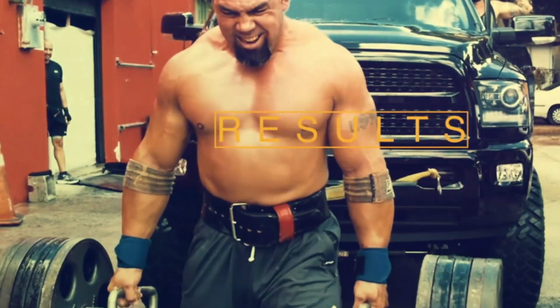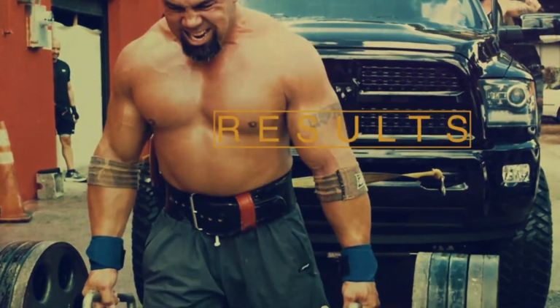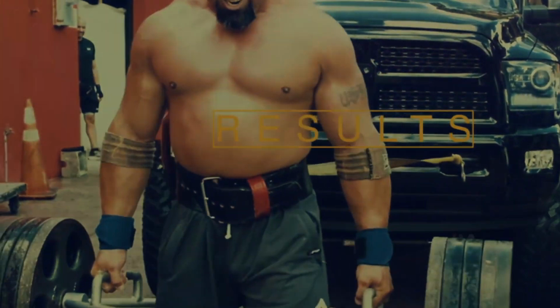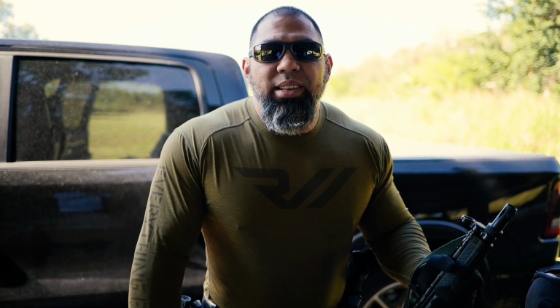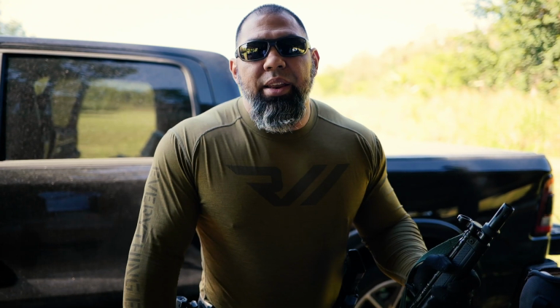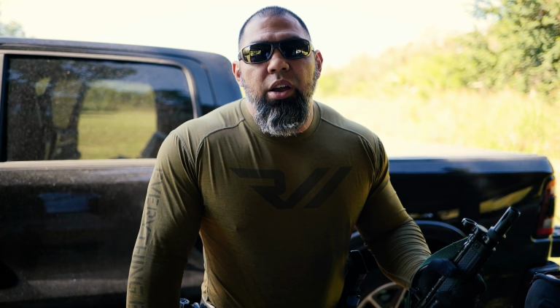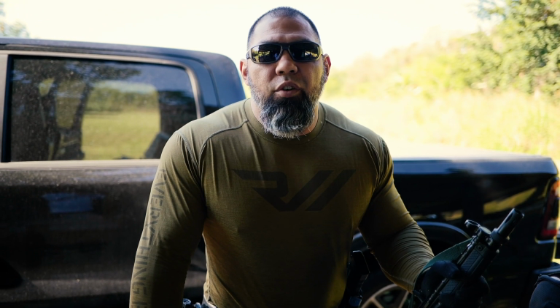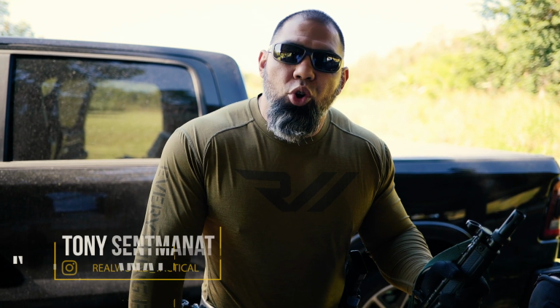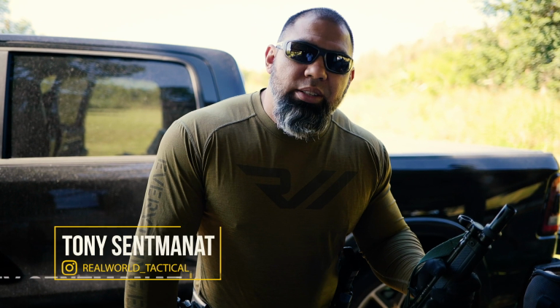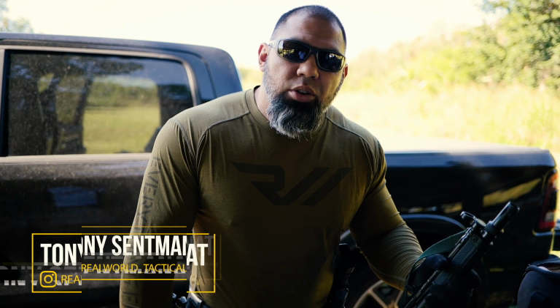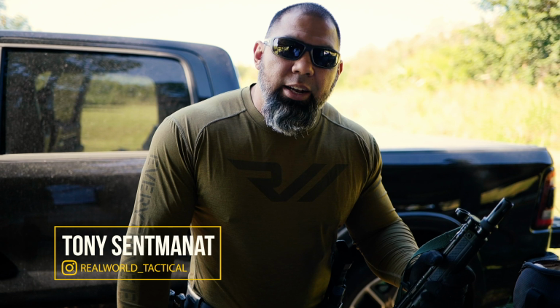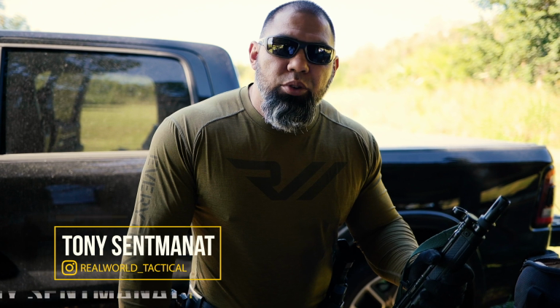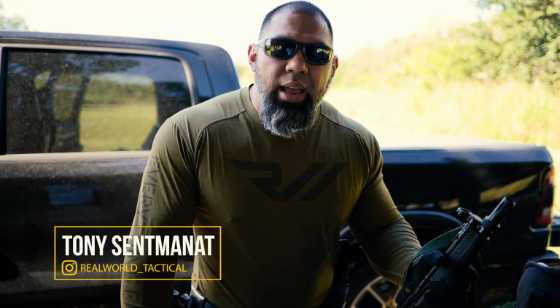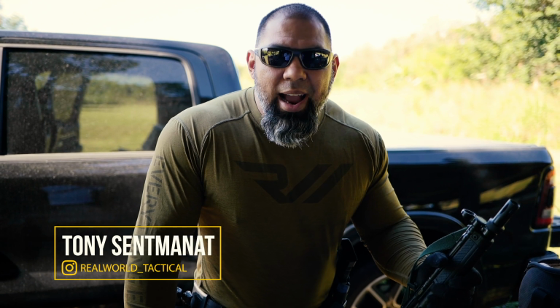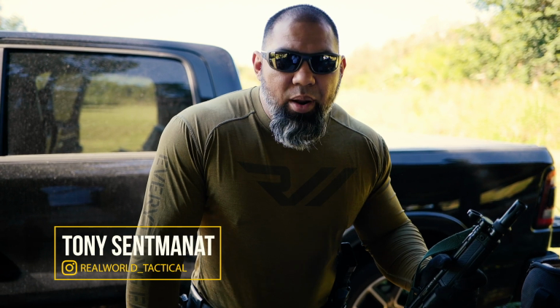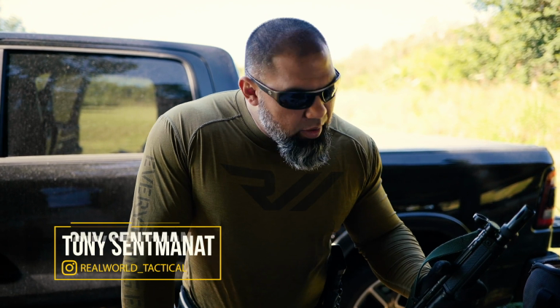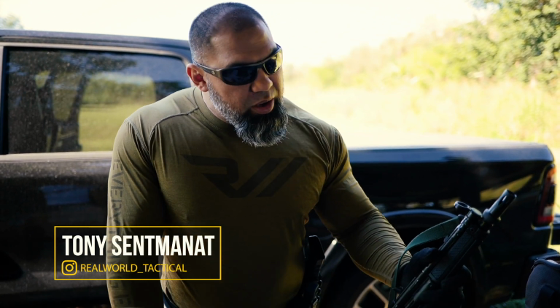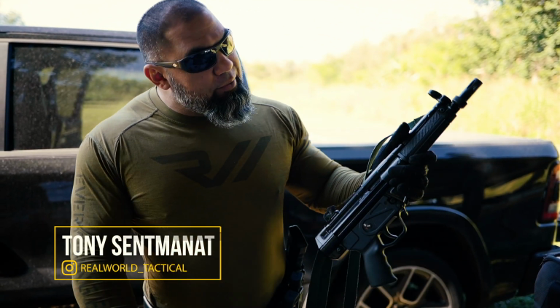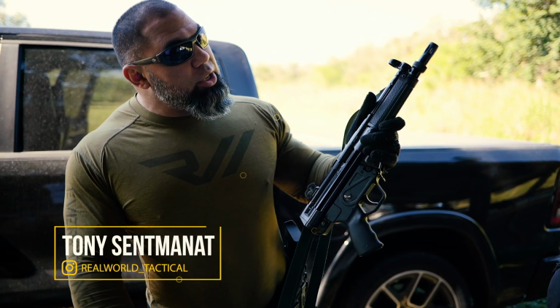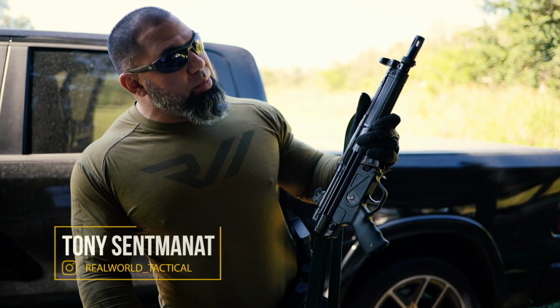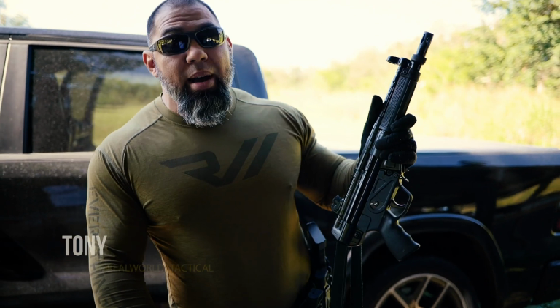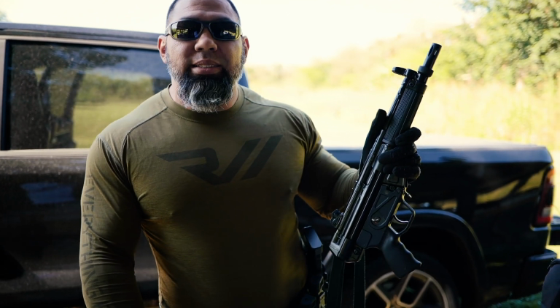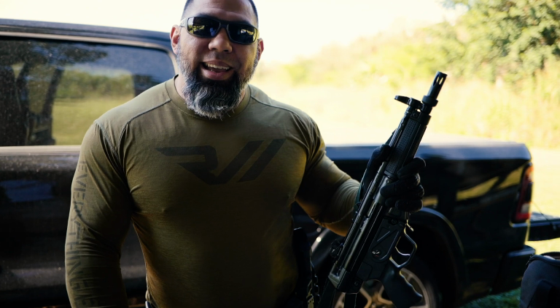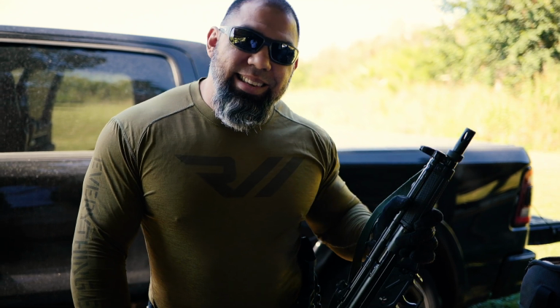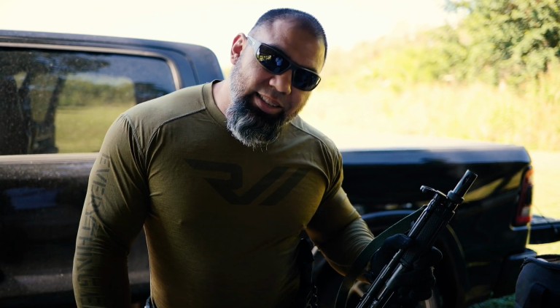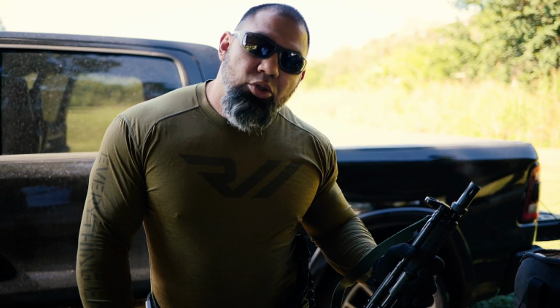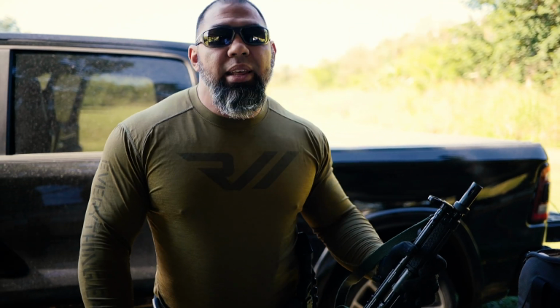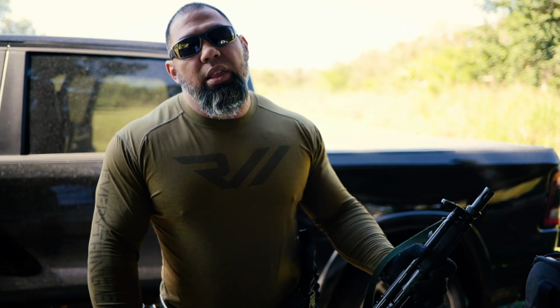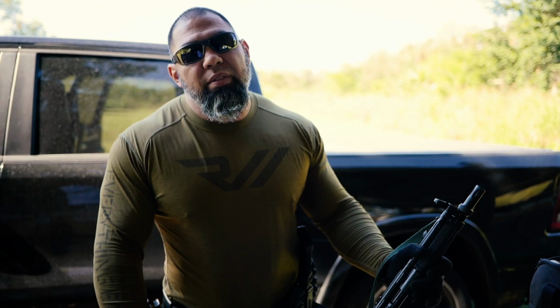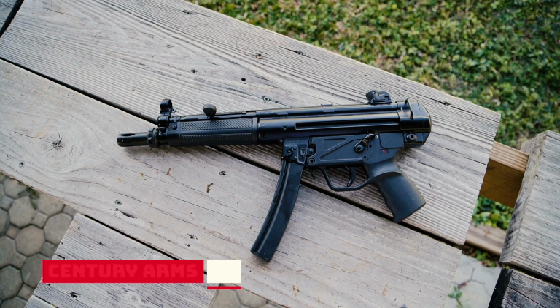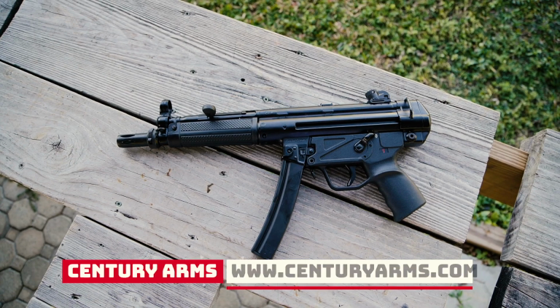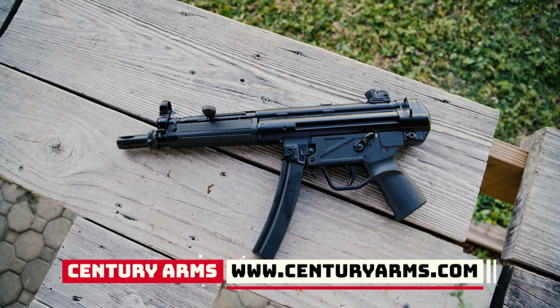What's going on guys, Tony Seminat here from Real World Tactical, and I got a treat for you today. I got the brand new AP5 from Century Arms in my hand. It is yet to be released — I believe it should be released by the end of the month.